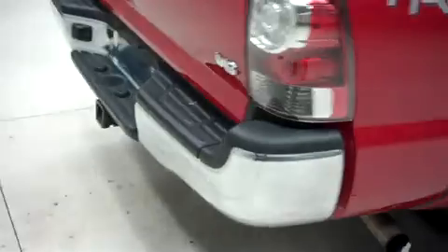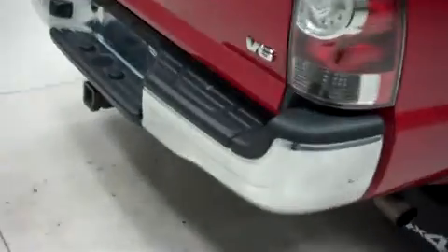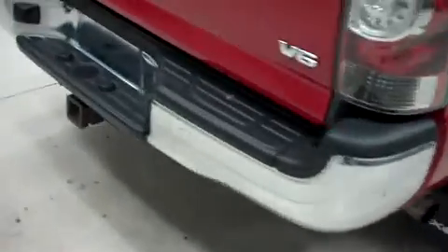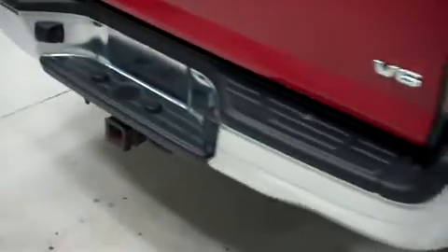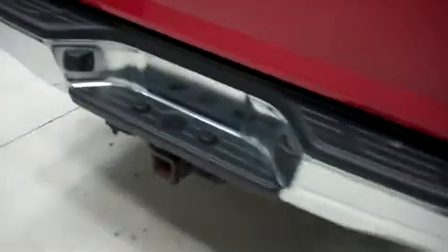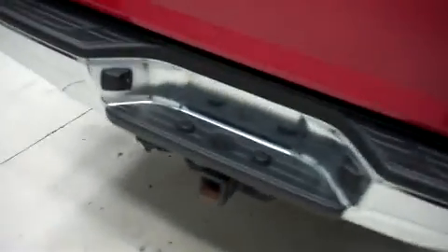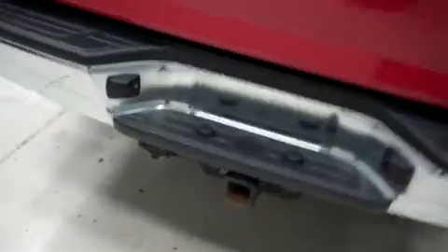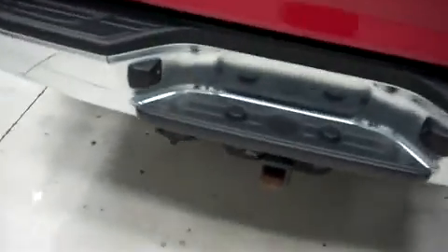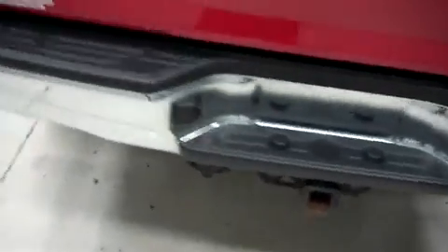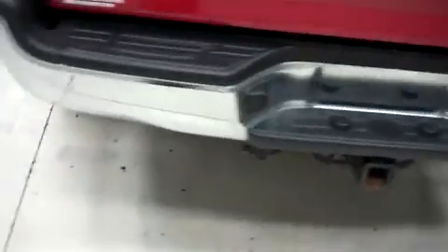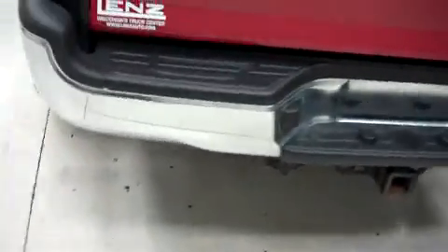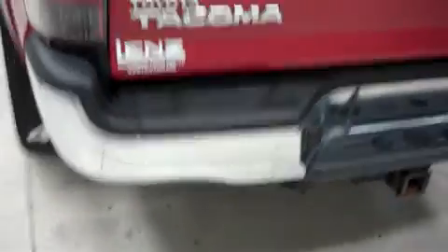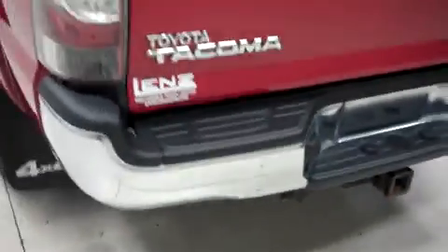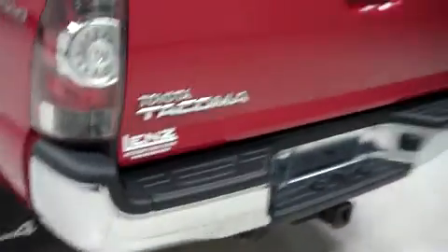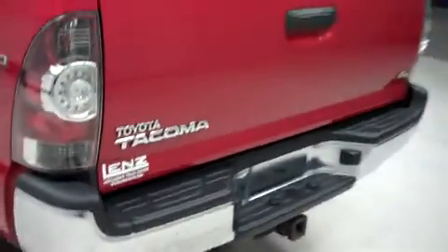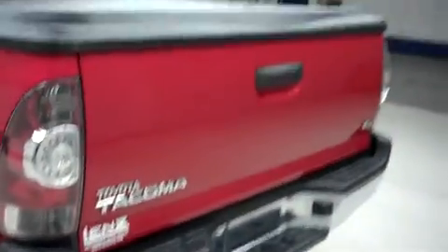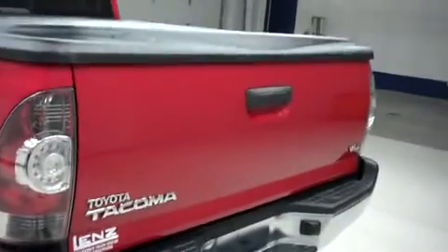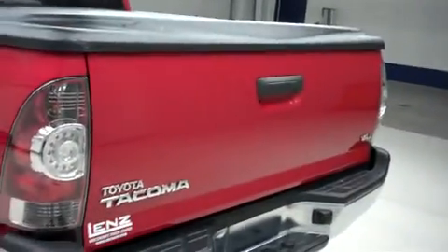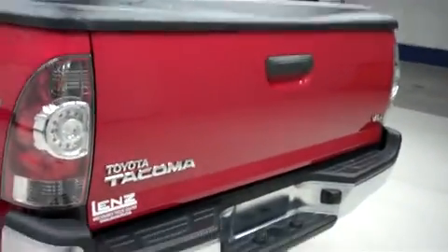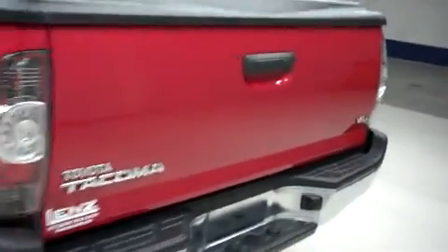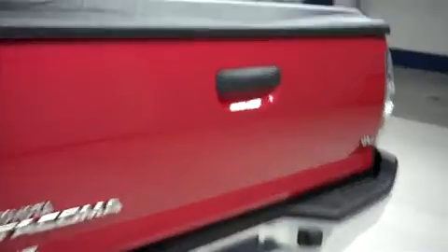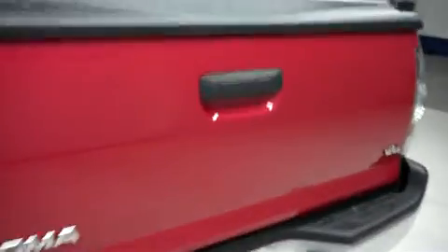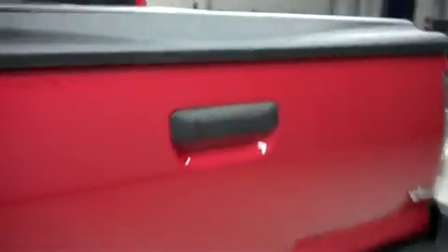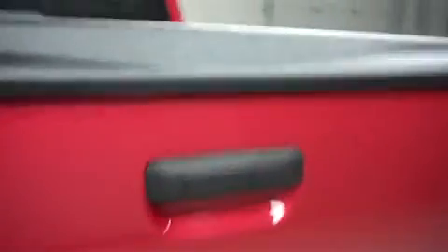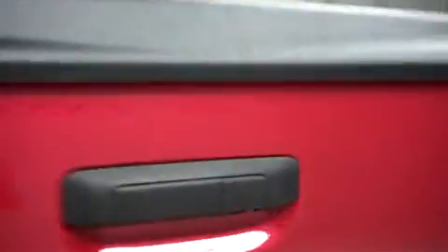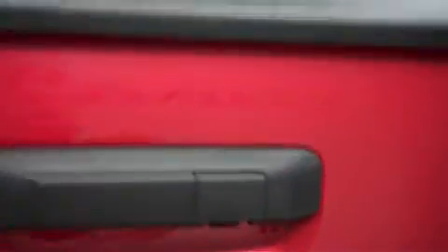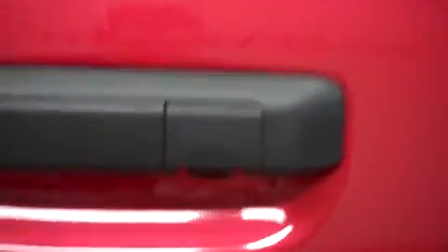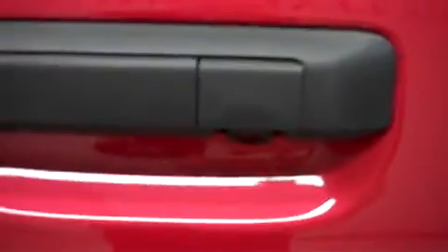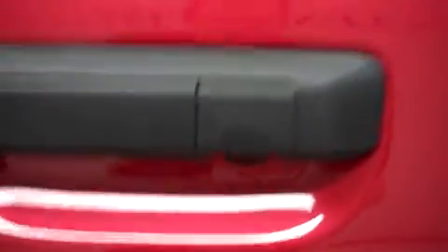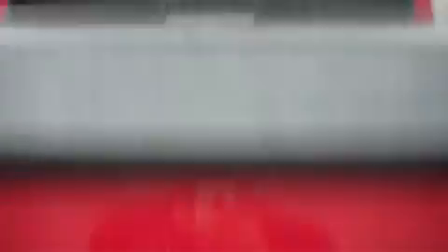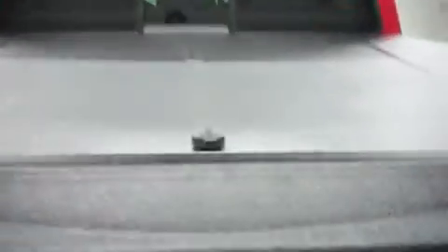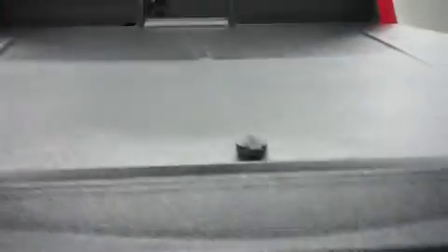This Toyota has the factory bumper and towing package. It has a tailgate with reverse camera and a hard tonneau cover.